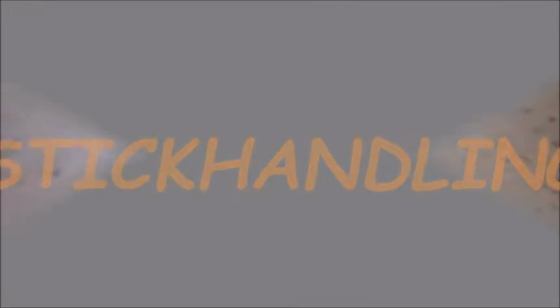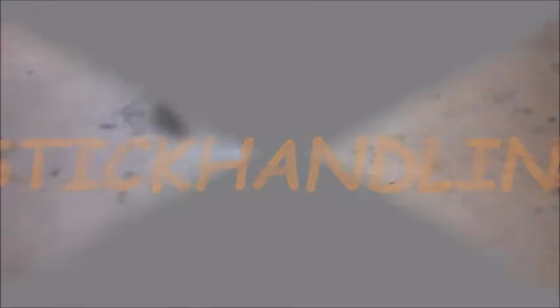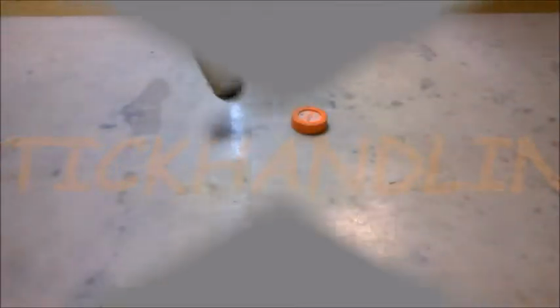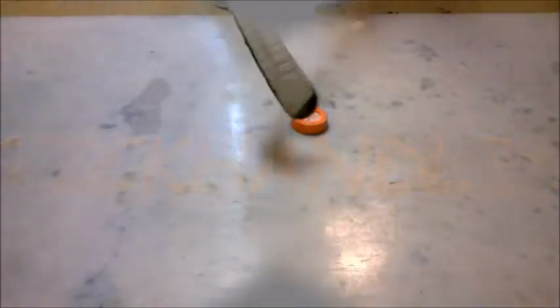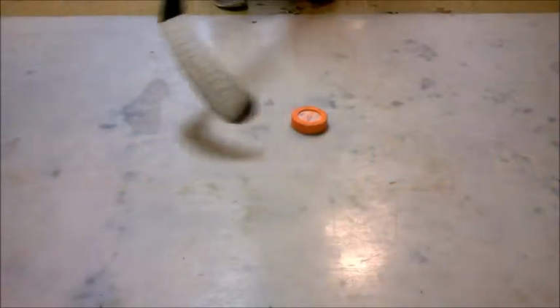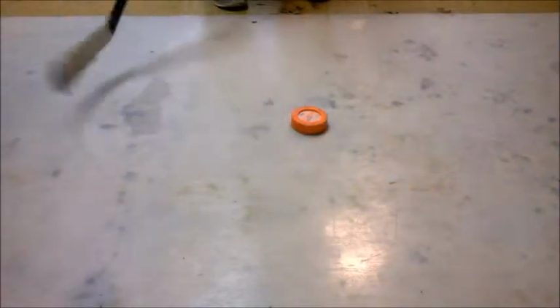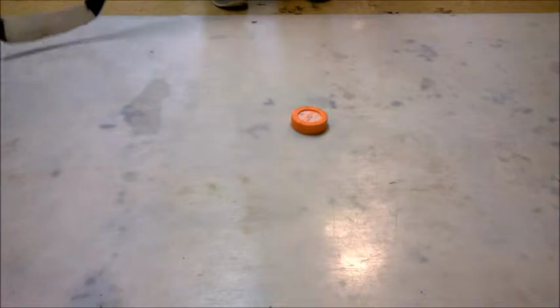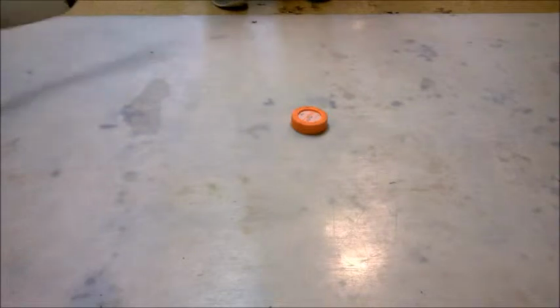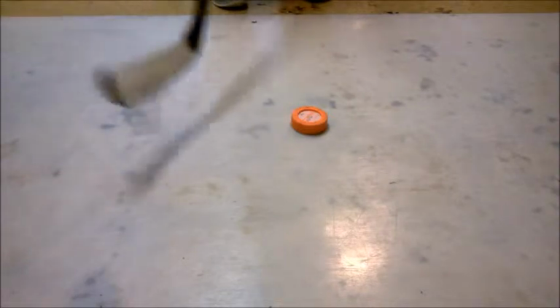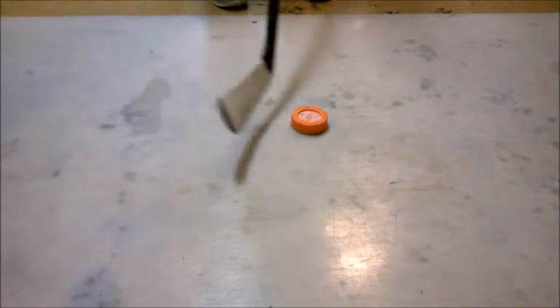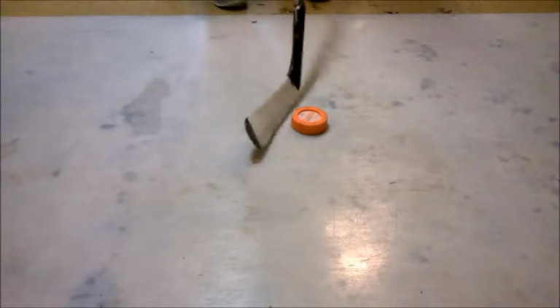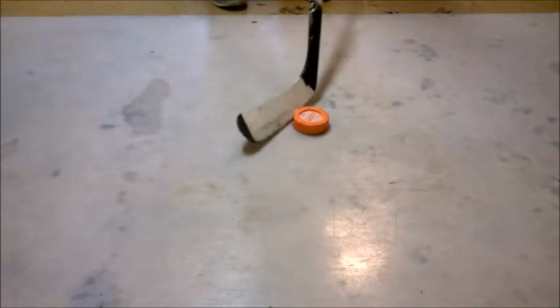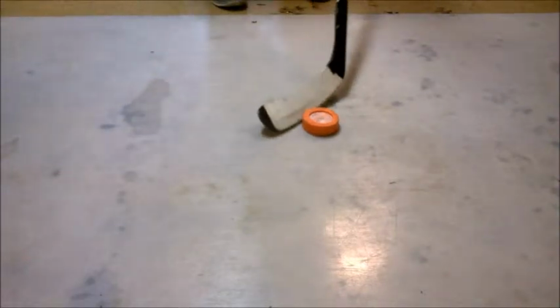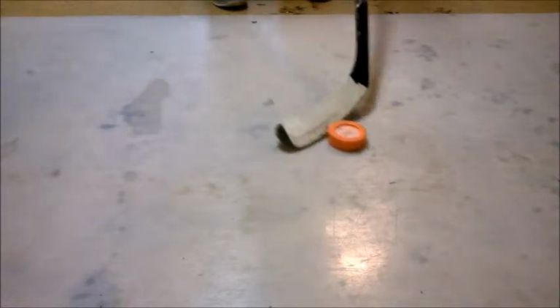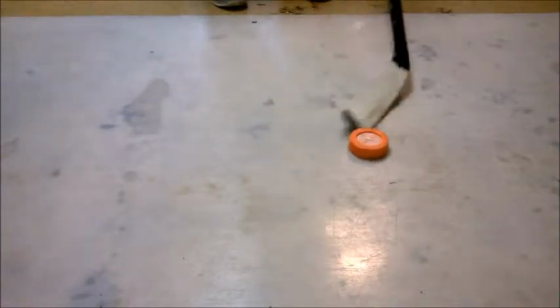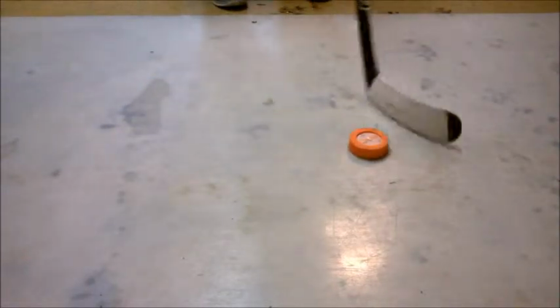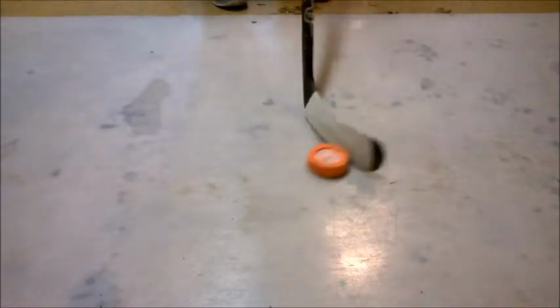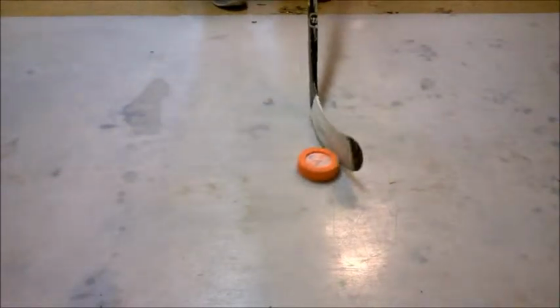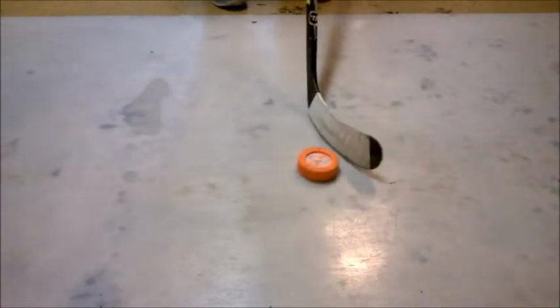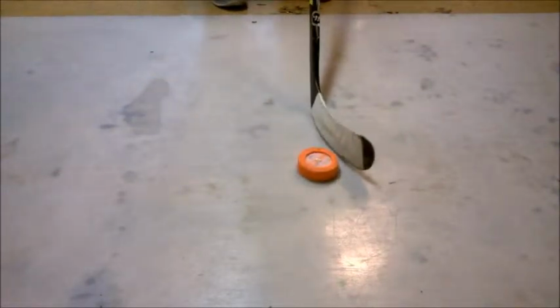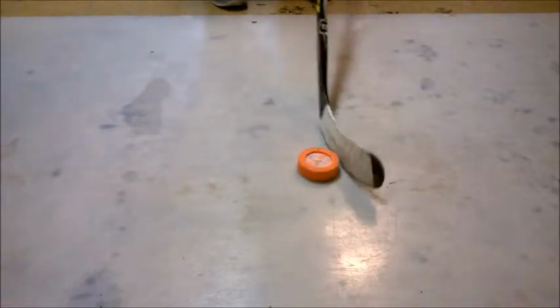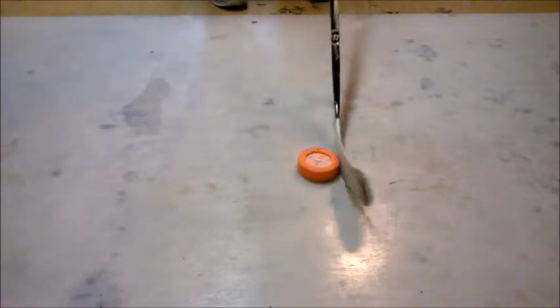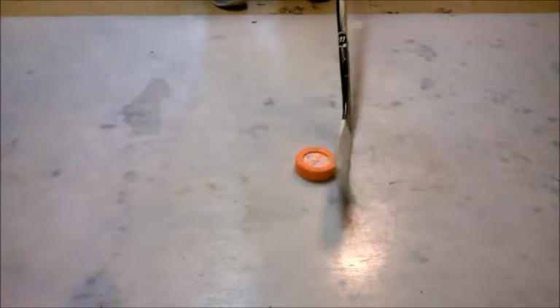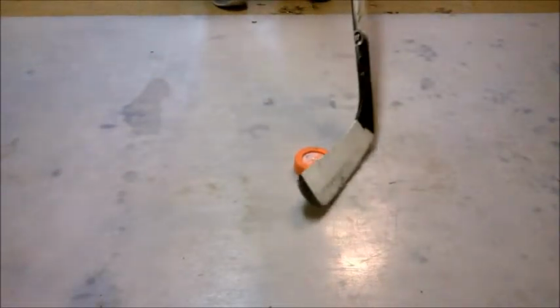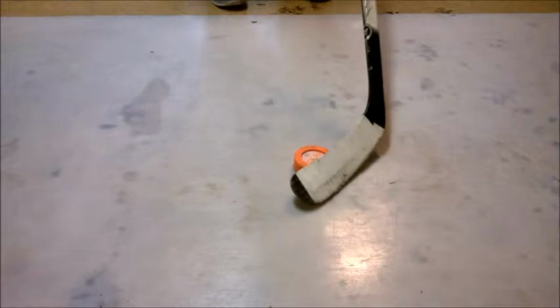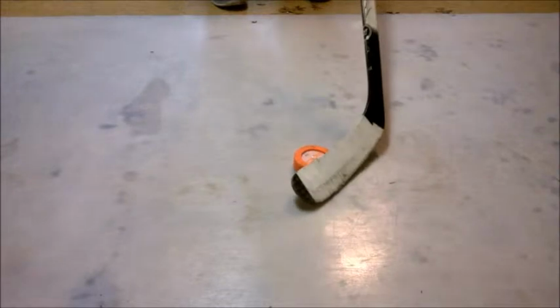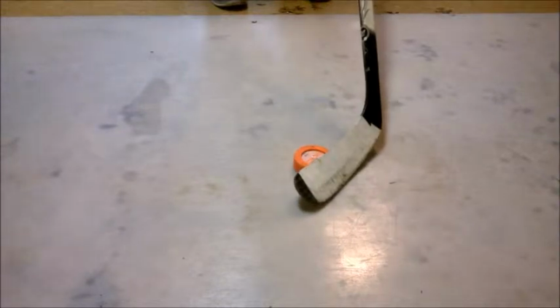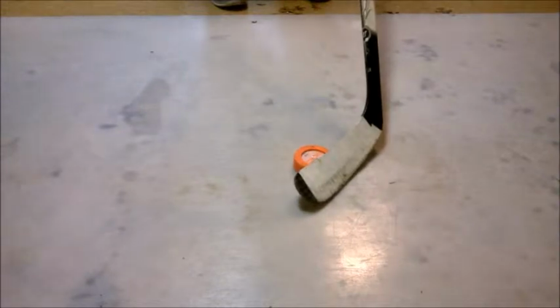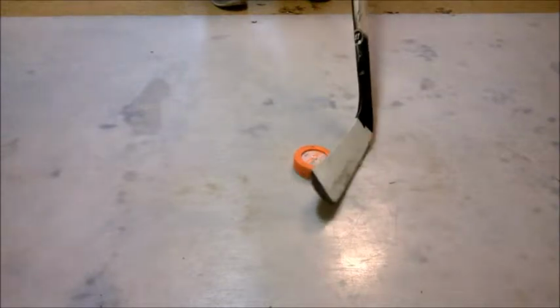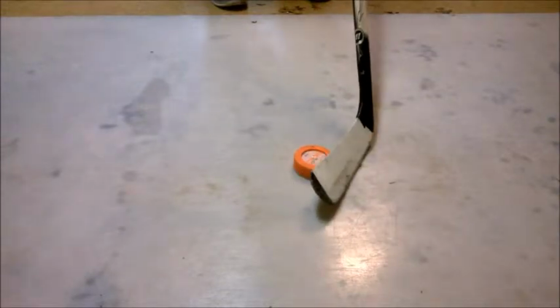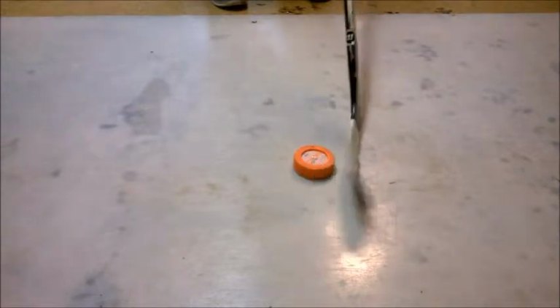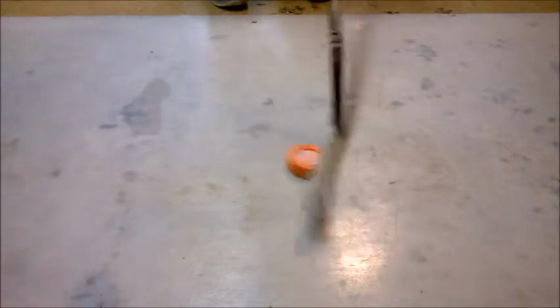For the most part, the Fly Puck Pro is good at stick handling, but it might get a little crazy if you do it on a very rough surface.